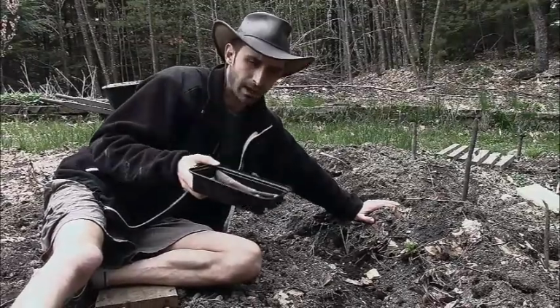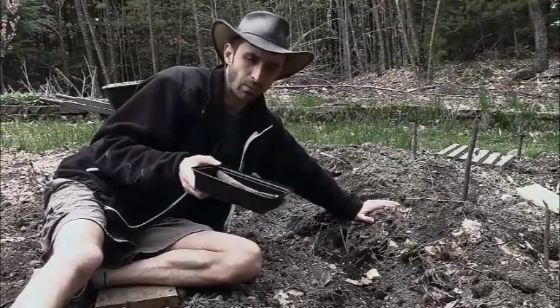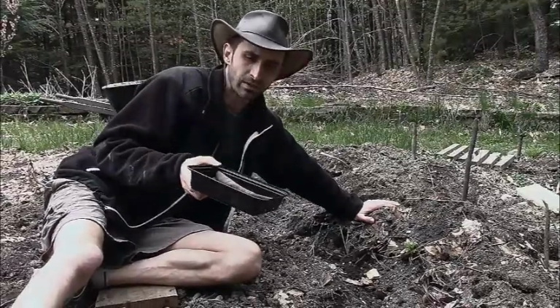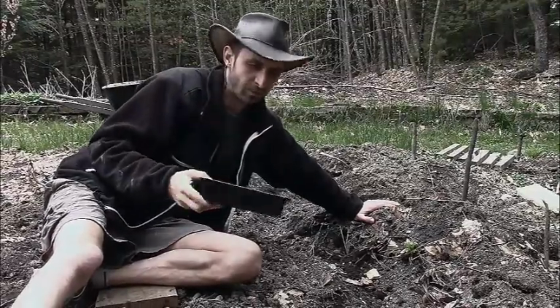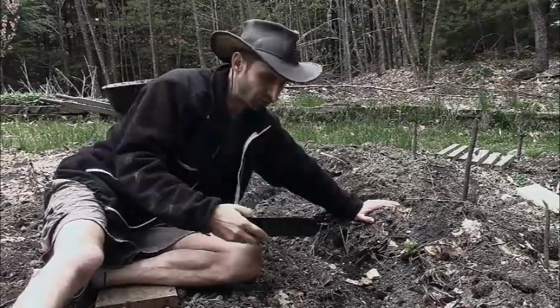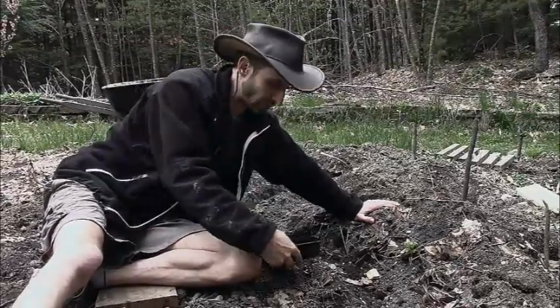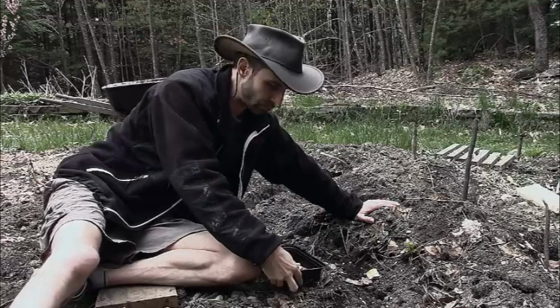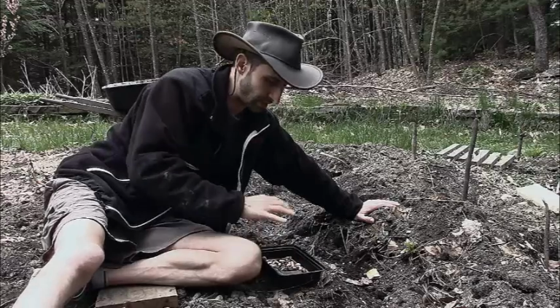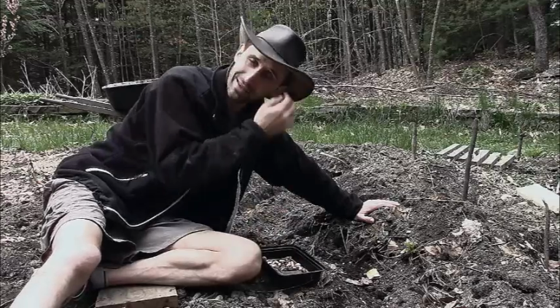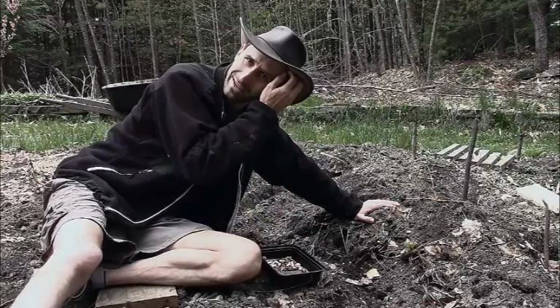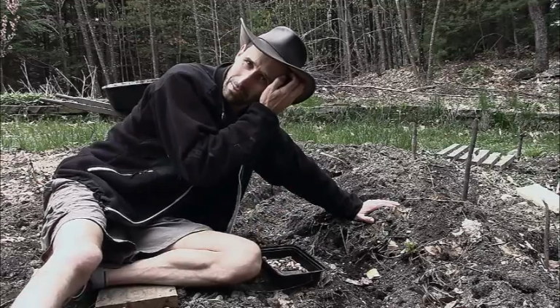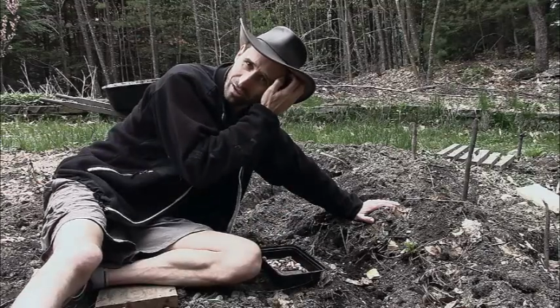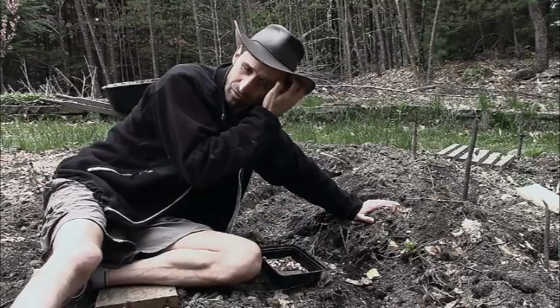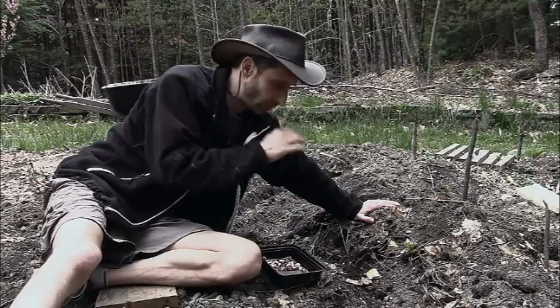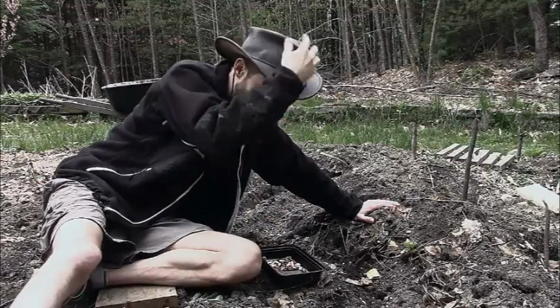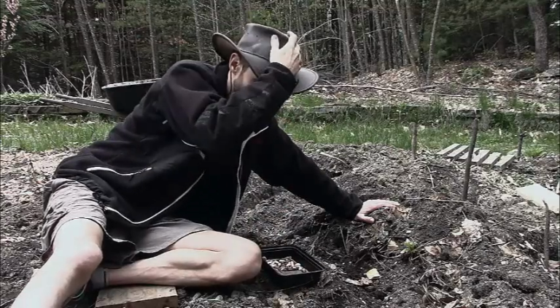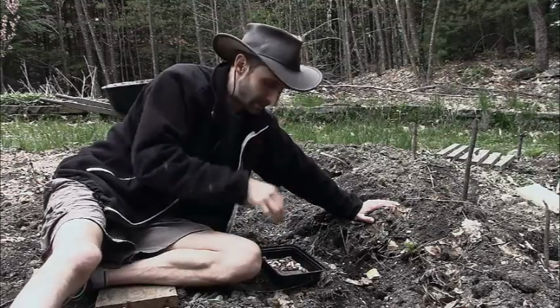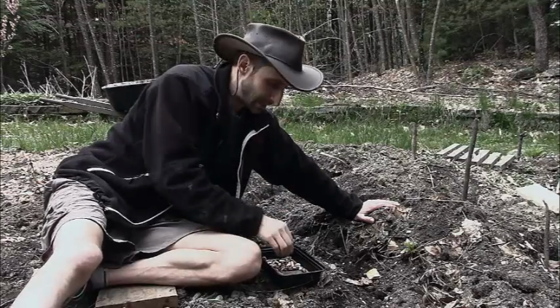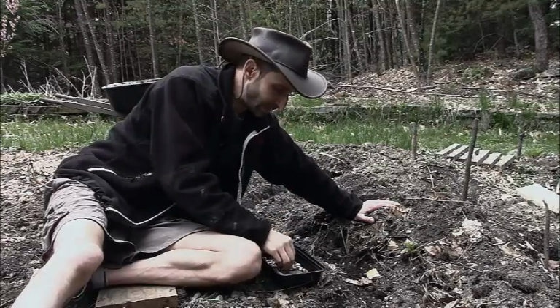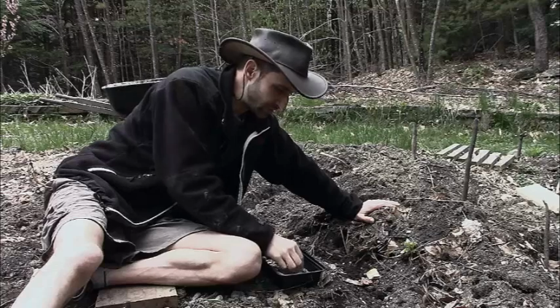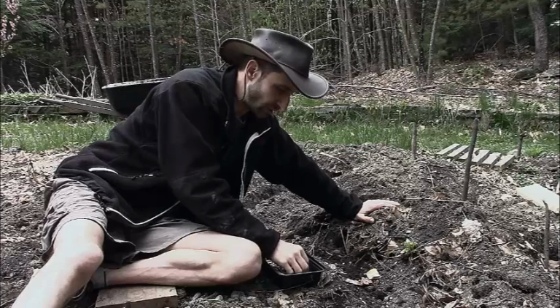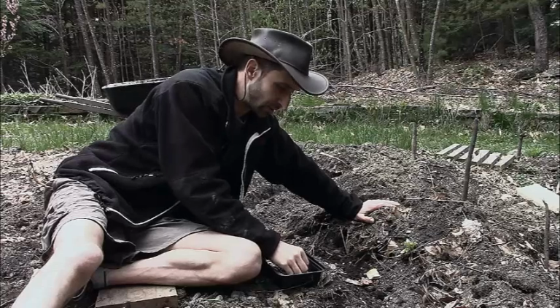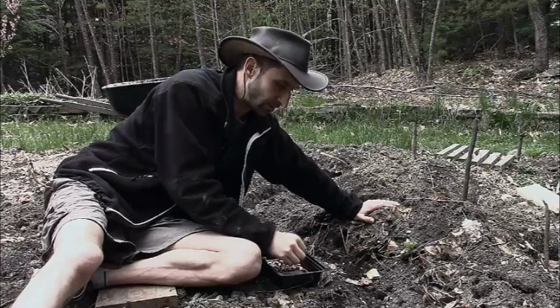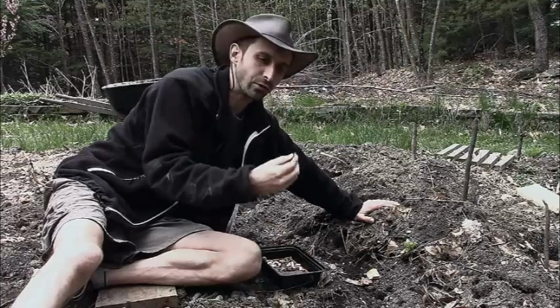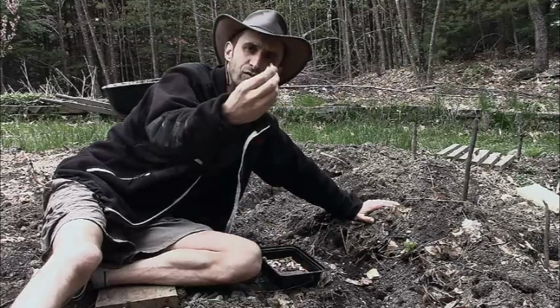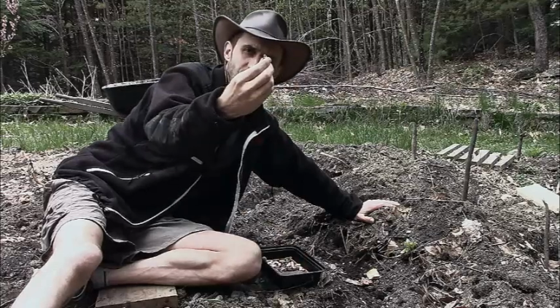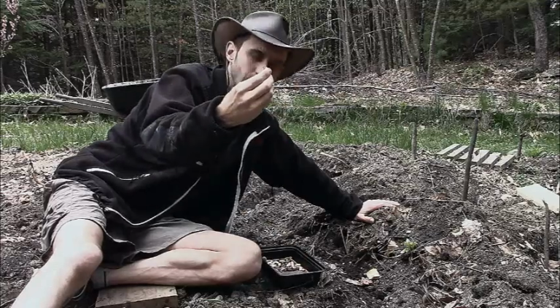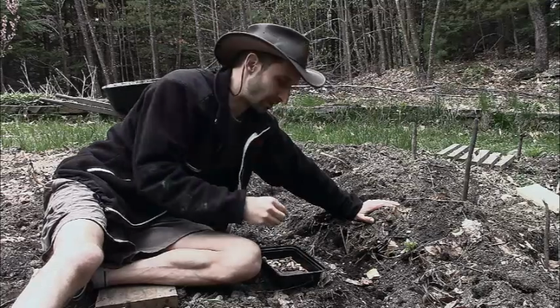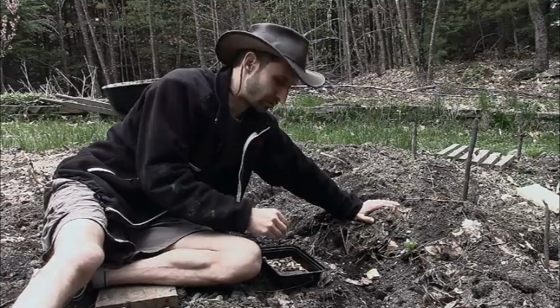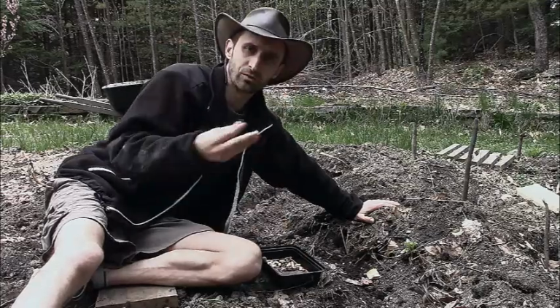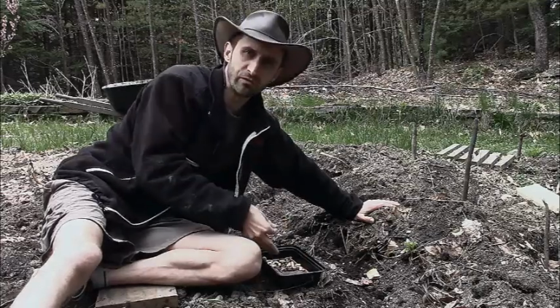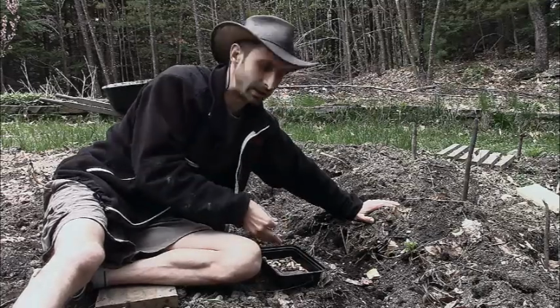They've already started growing roots and everything, and this is going to give them the best chance of survival once they get into the garden. As soon as they start growing their little roots, you want to get them right in there because you don't want them to grow too far in here.